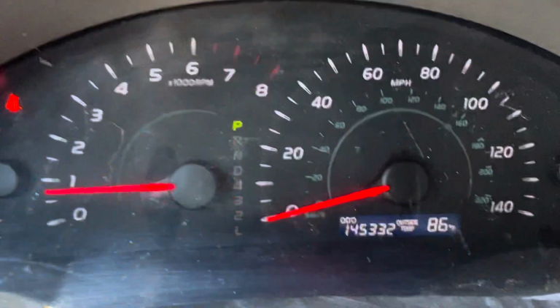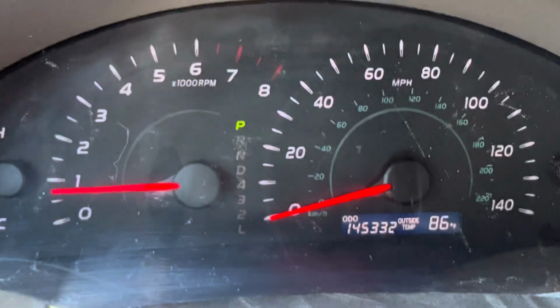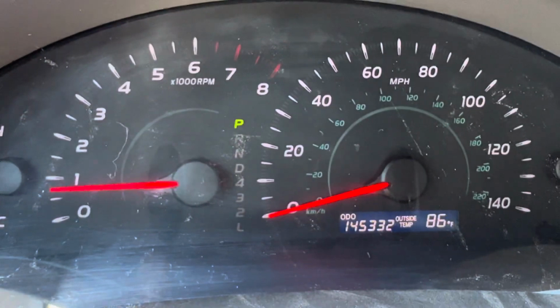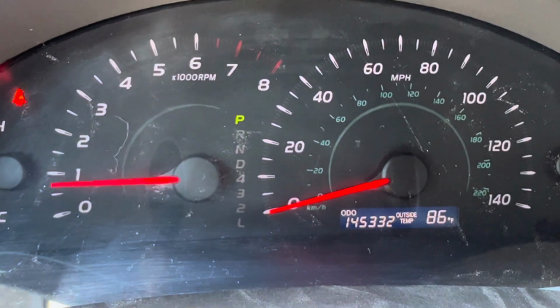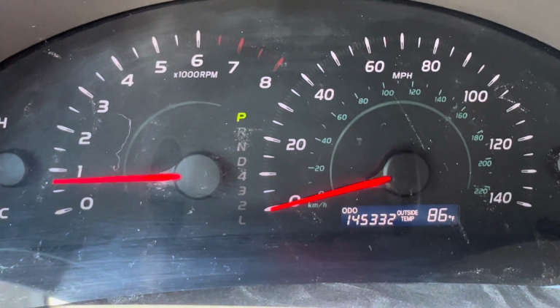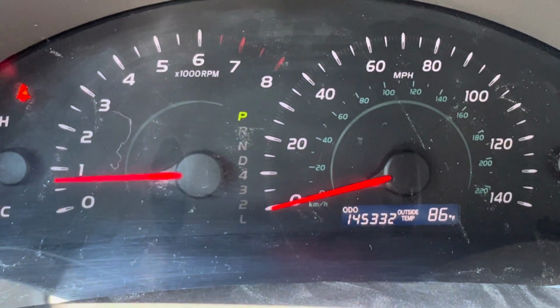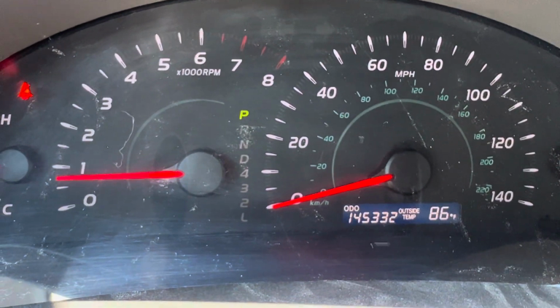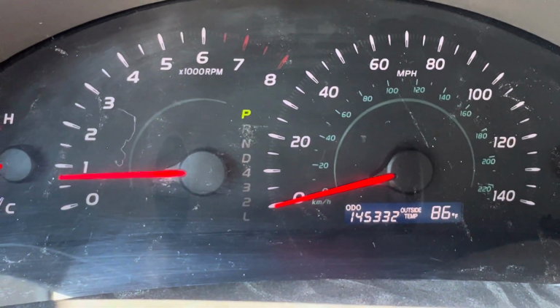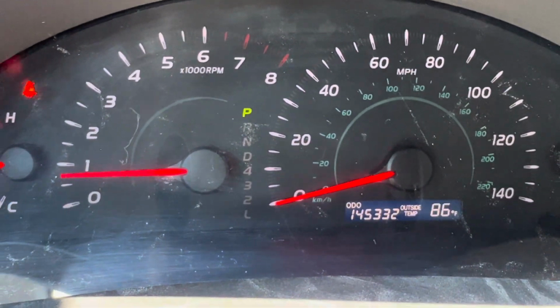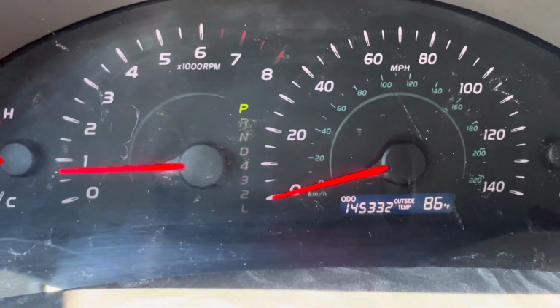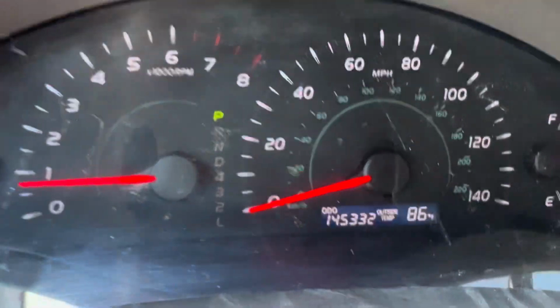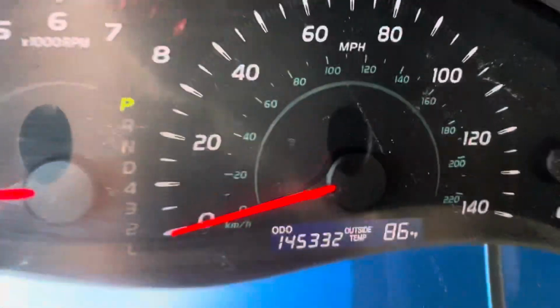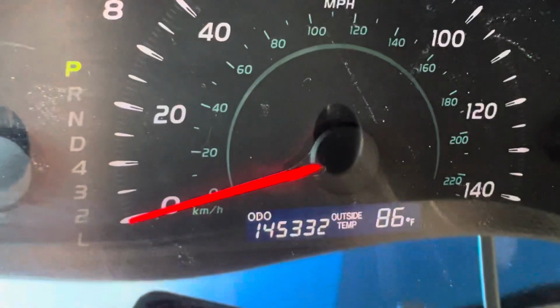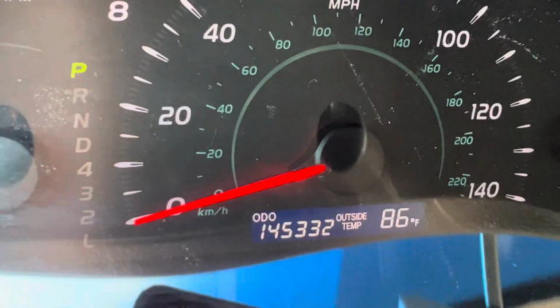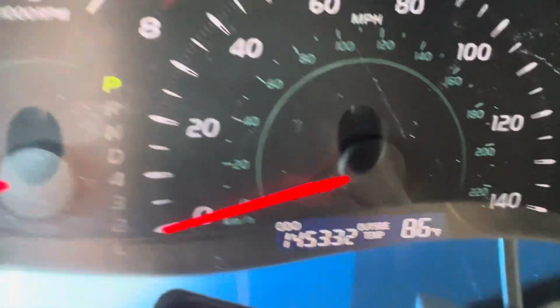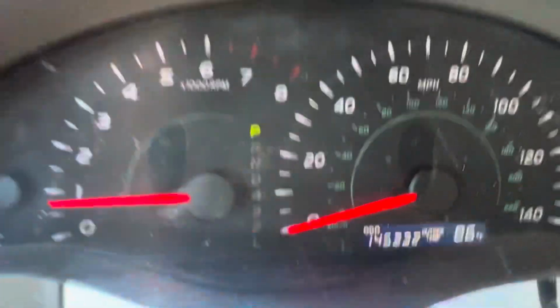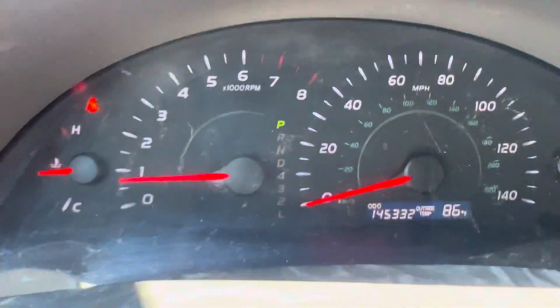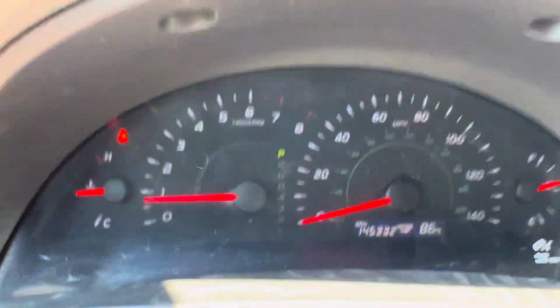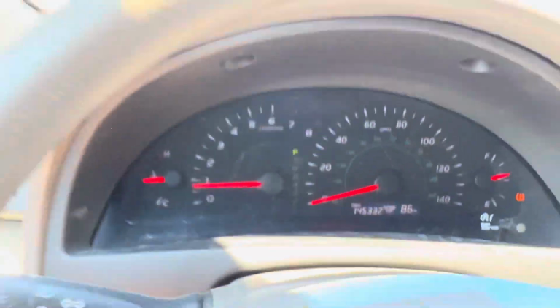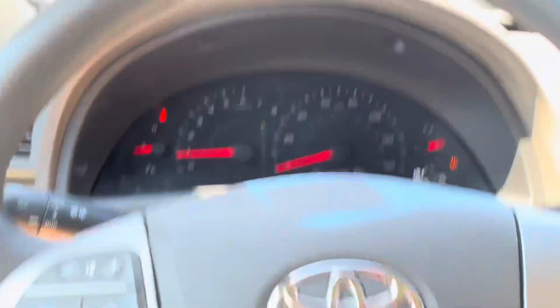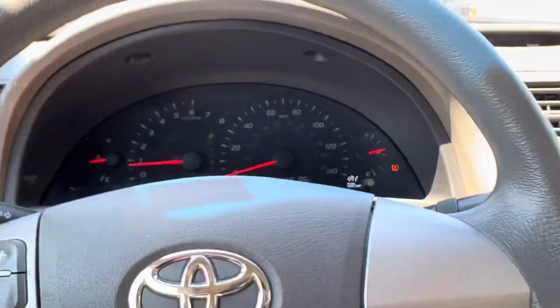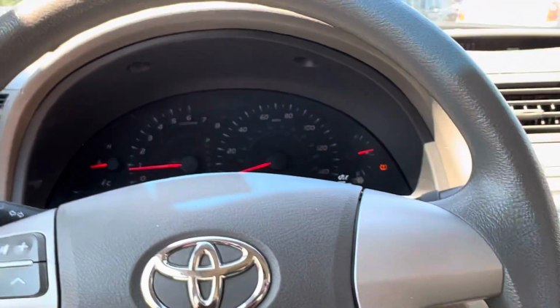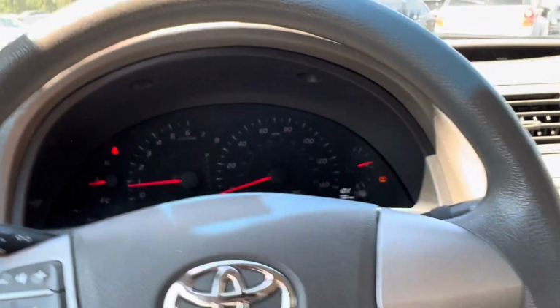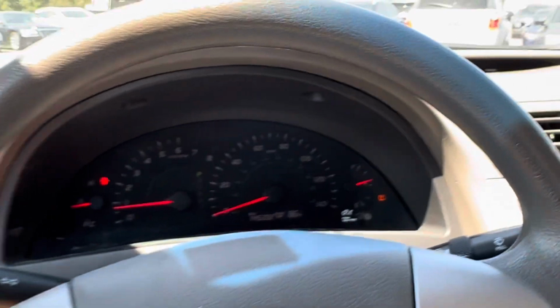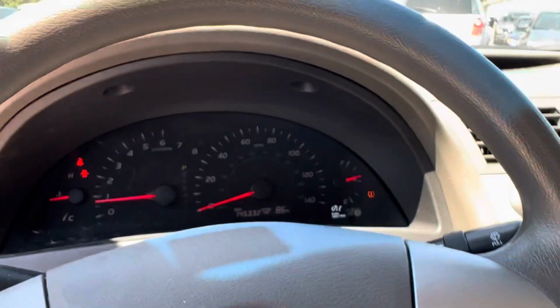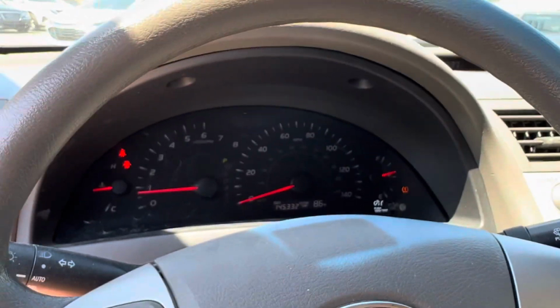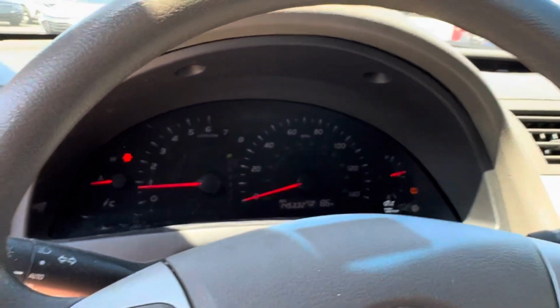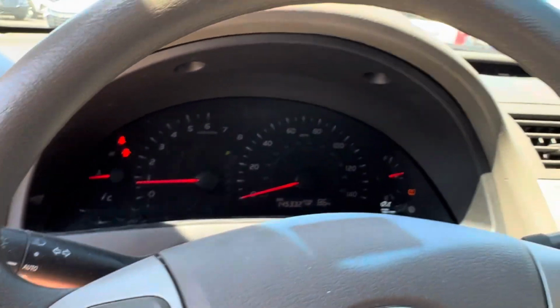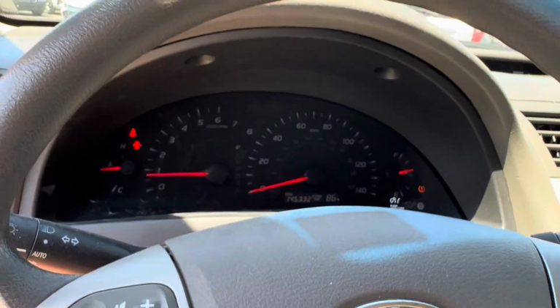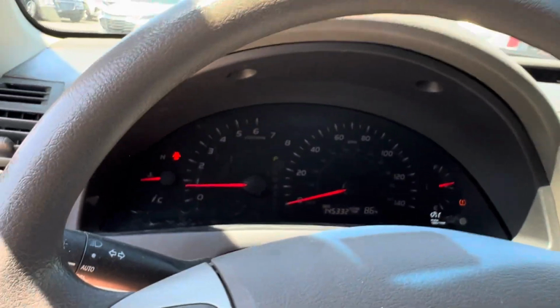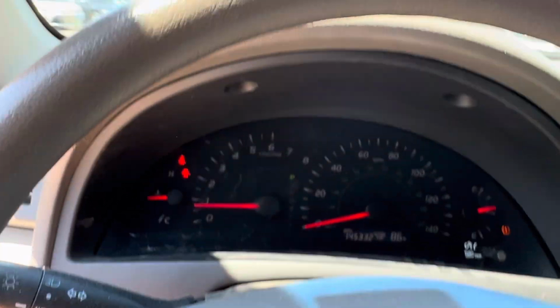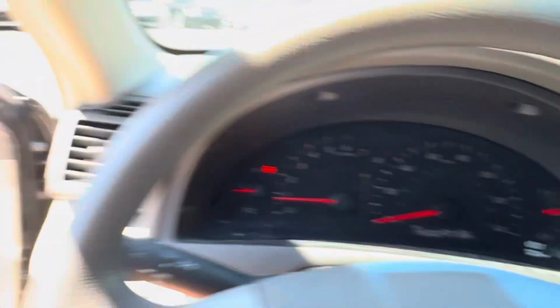Closer look at your dash: 145,322 miles, and you also got a little temperature gauge down there, which is nice. Let's go ahead and hop out and take a look around the rest of the car real quick.